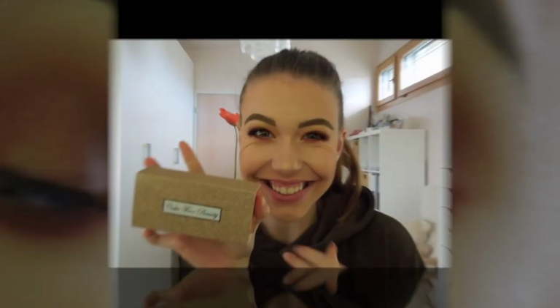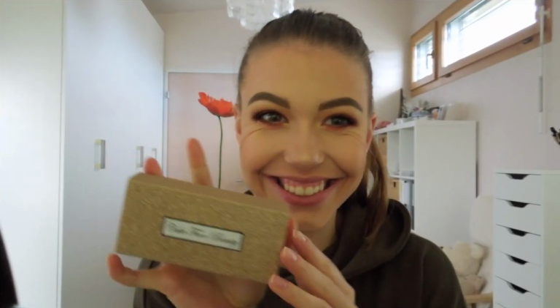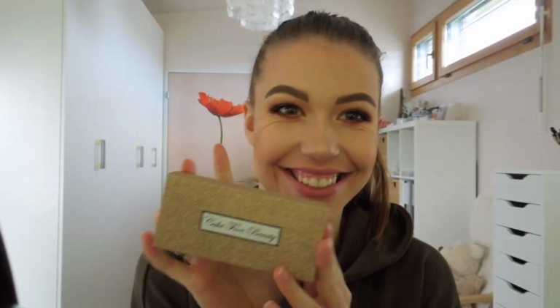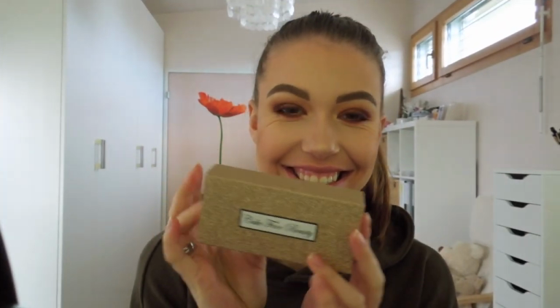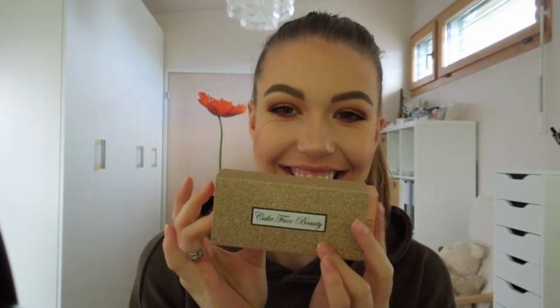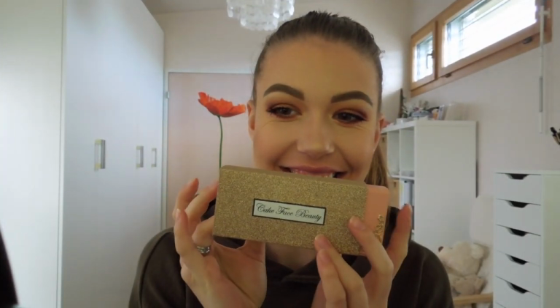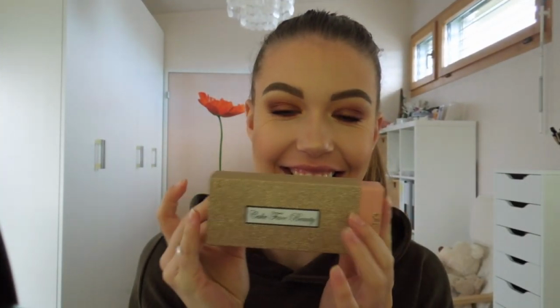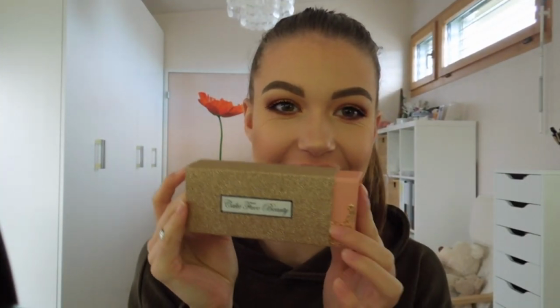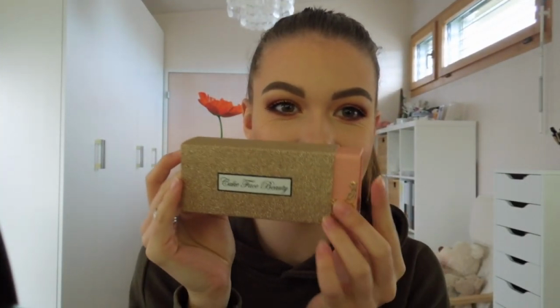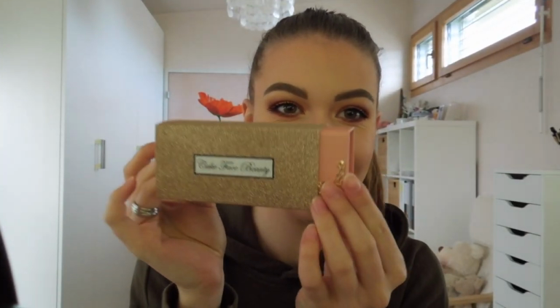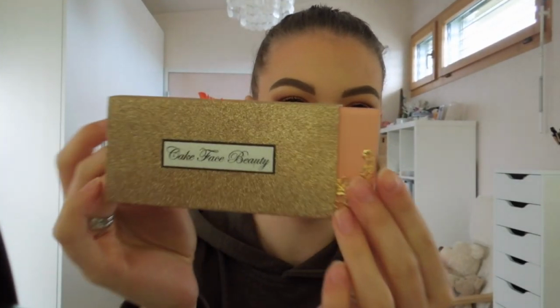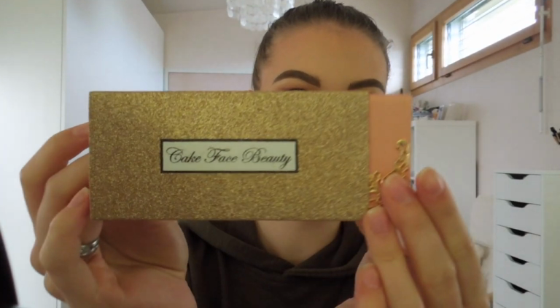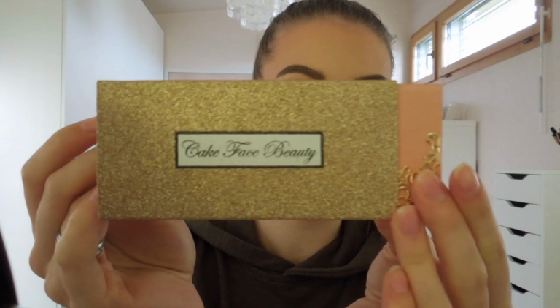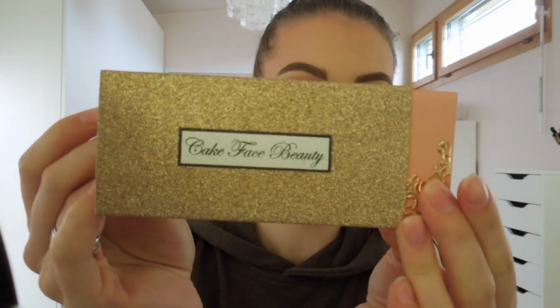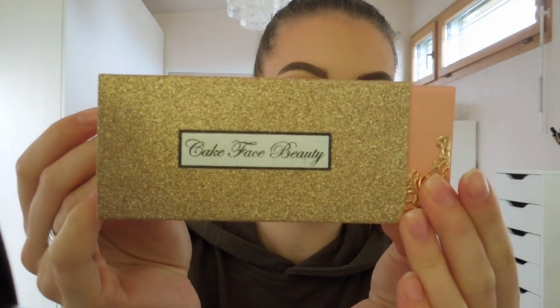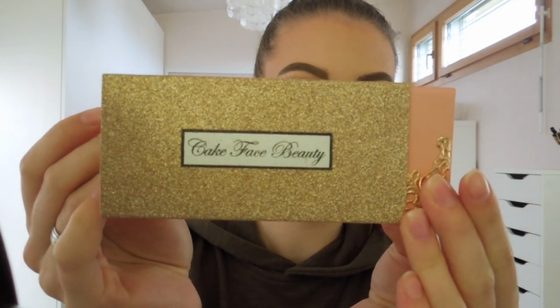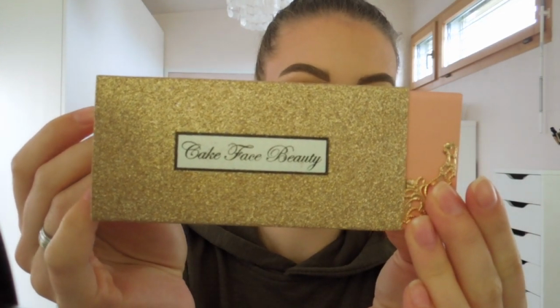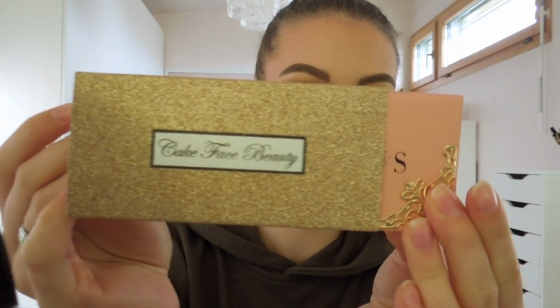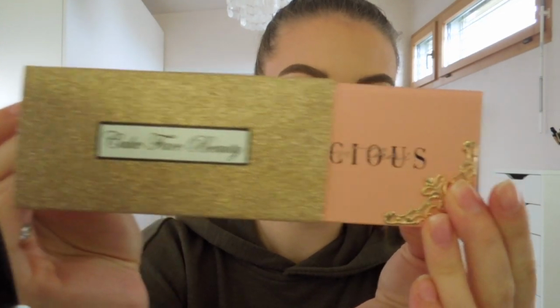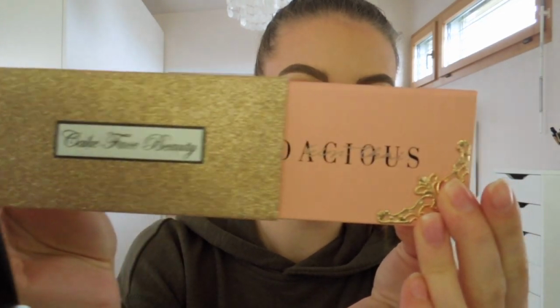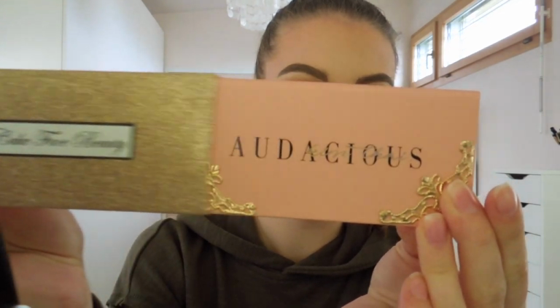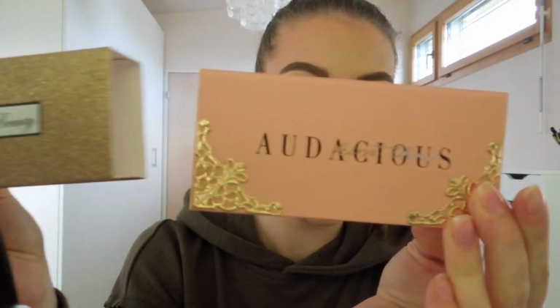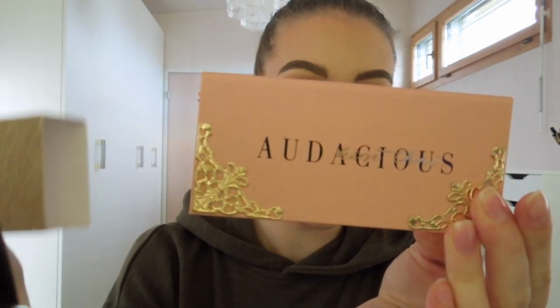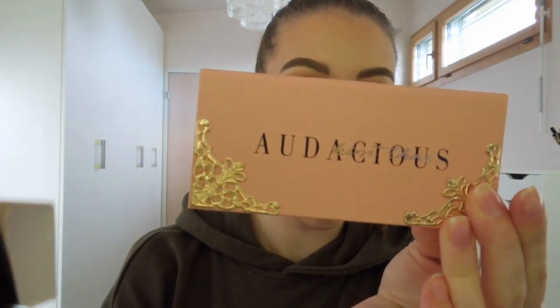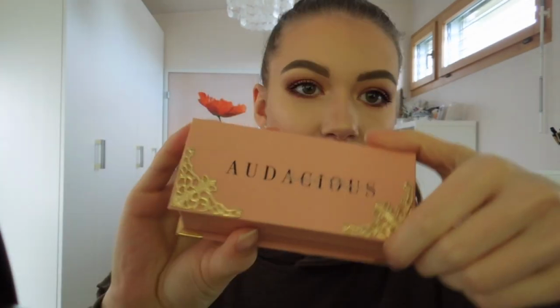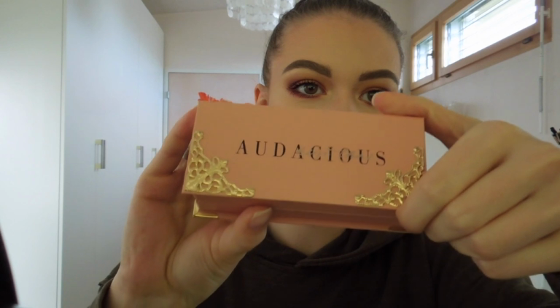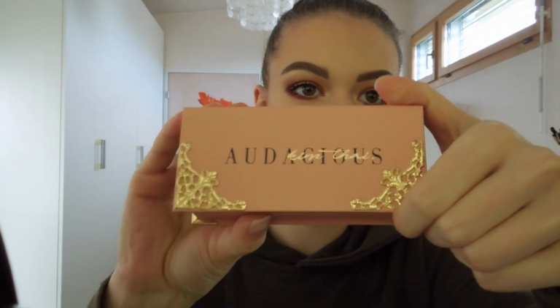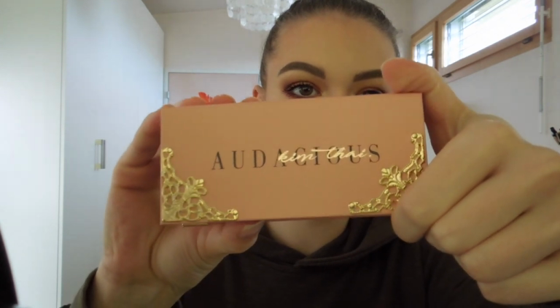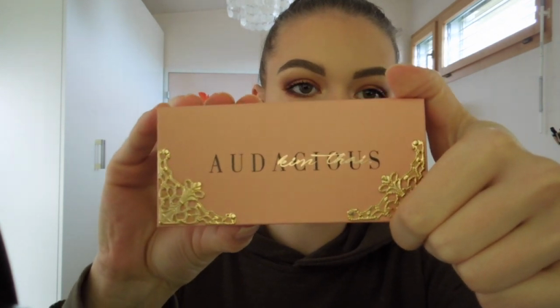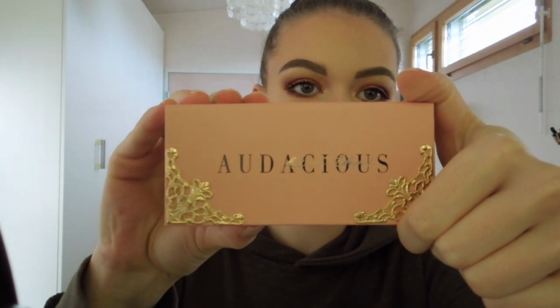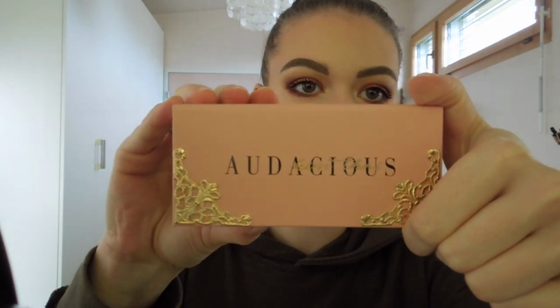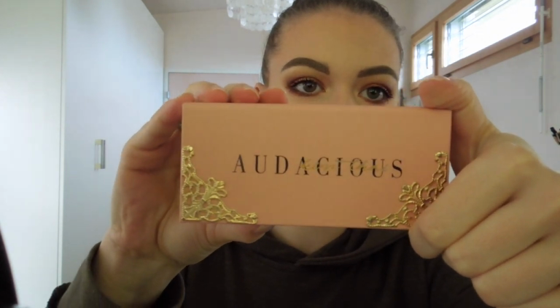And then for fake lashes I am going to apply my Cake Face Beauty collaboration with Kim Tai. These are the Audacious Lashes I think it is called.